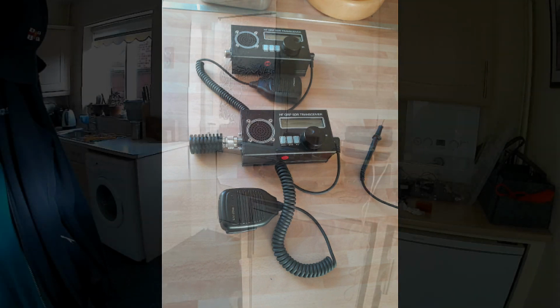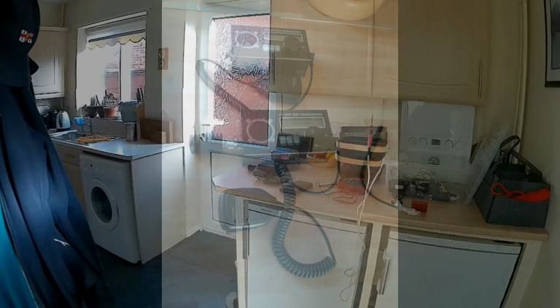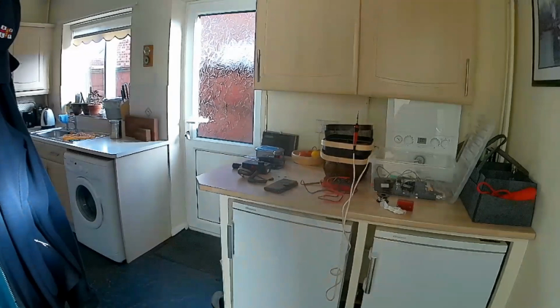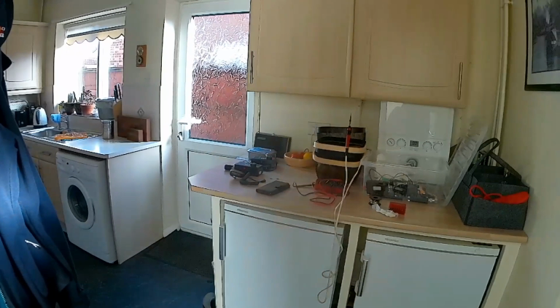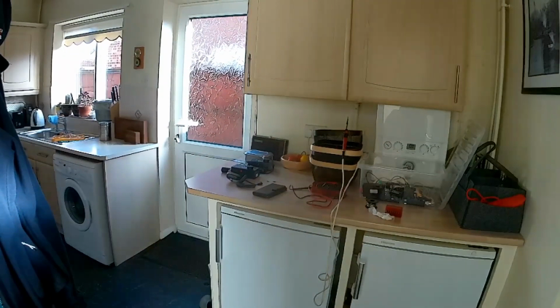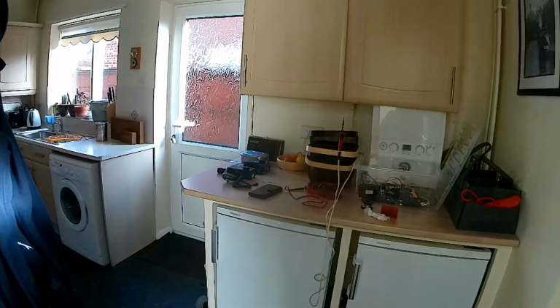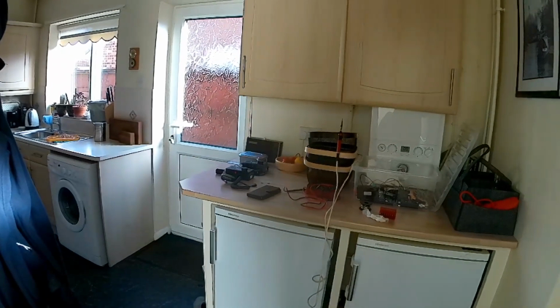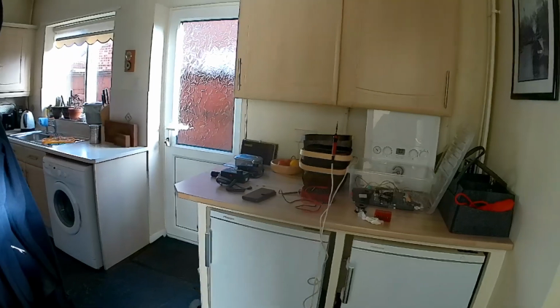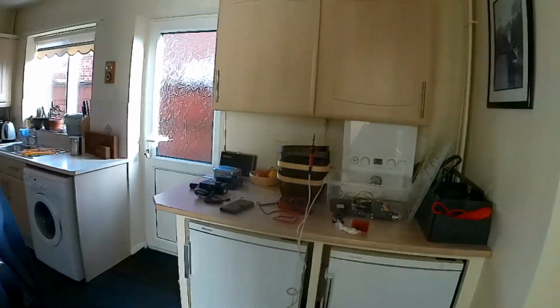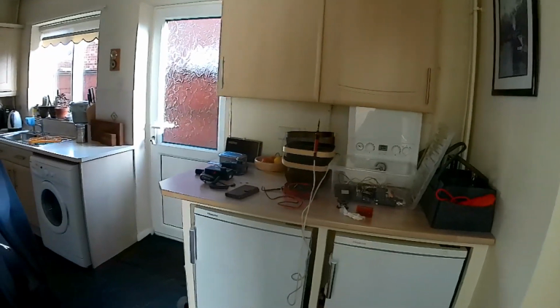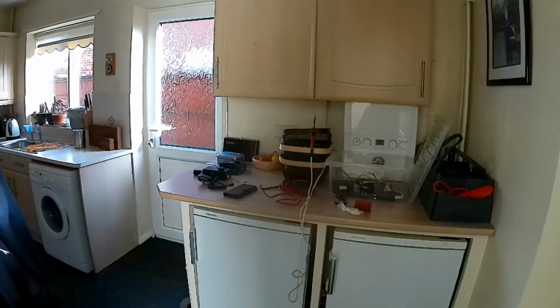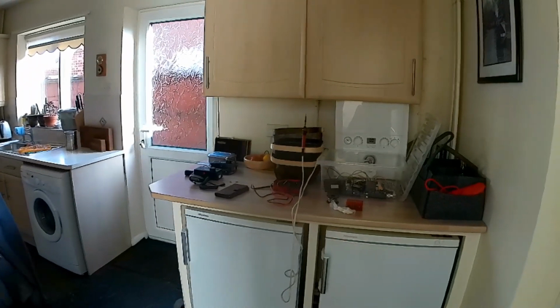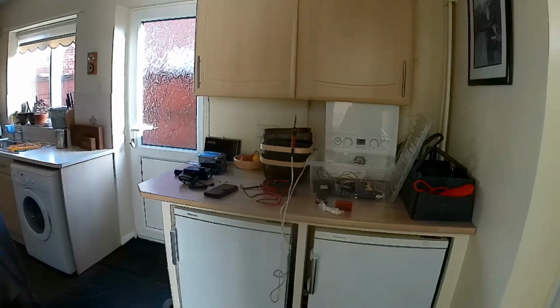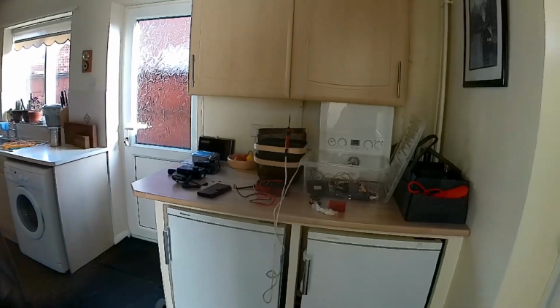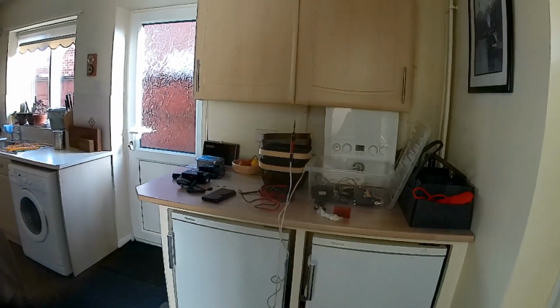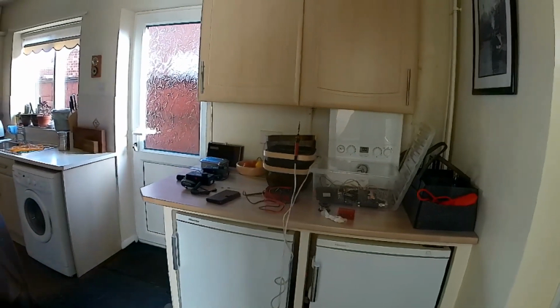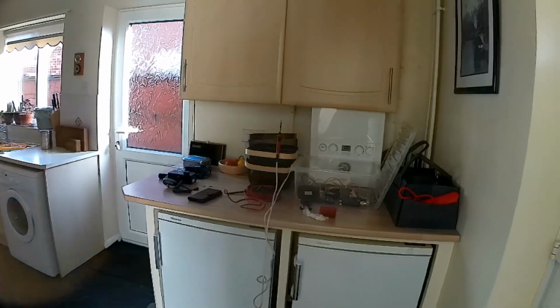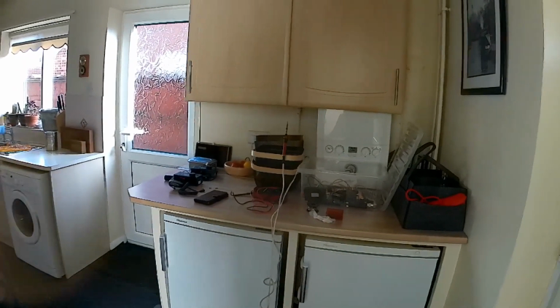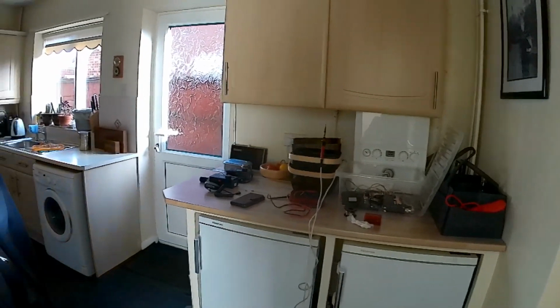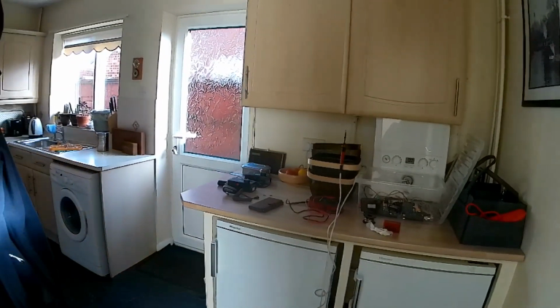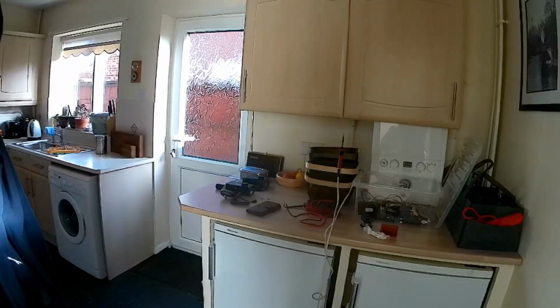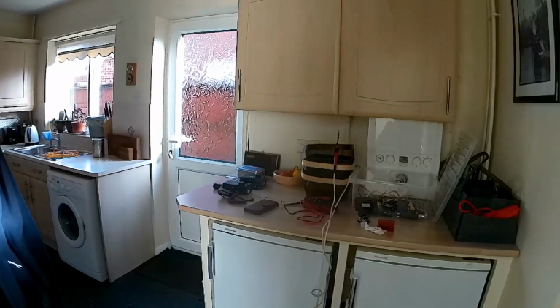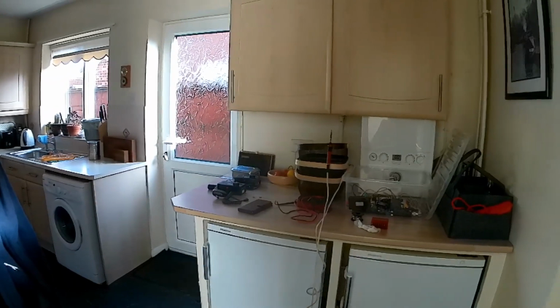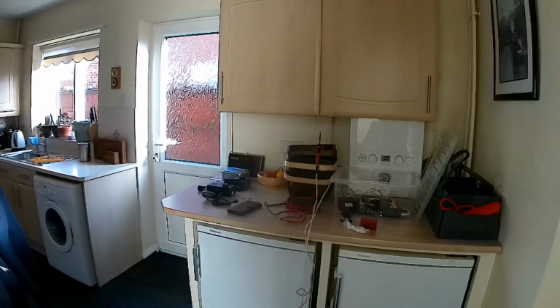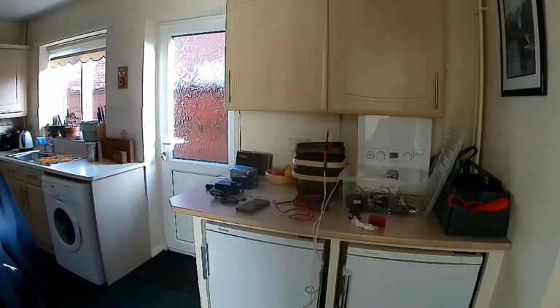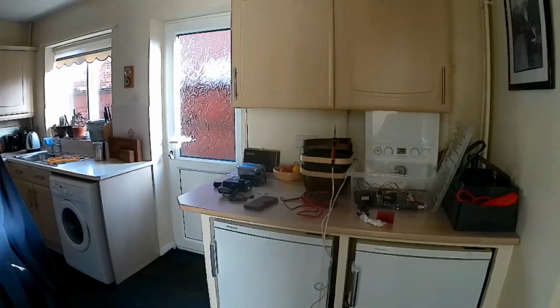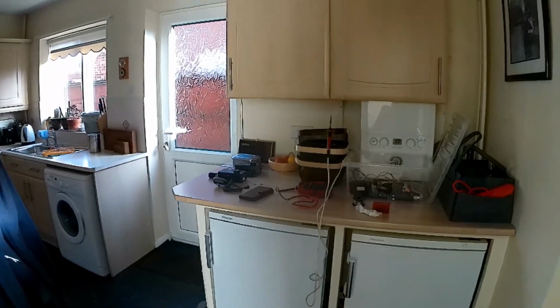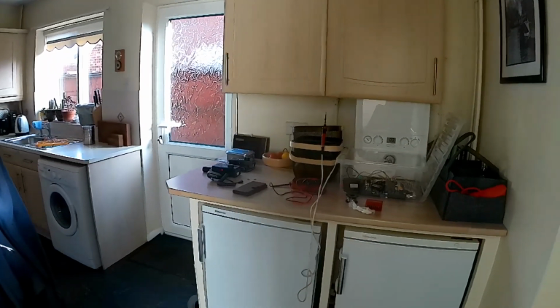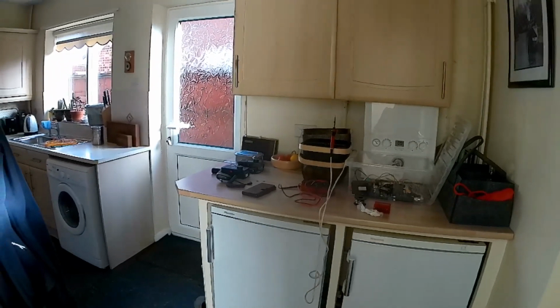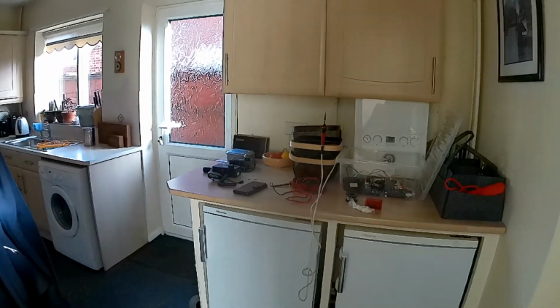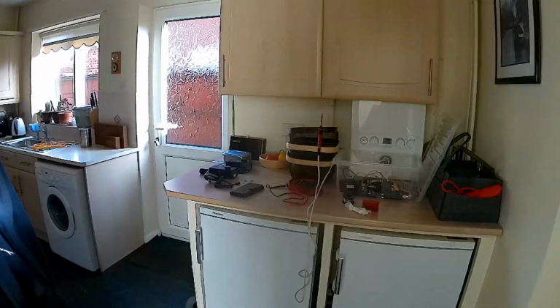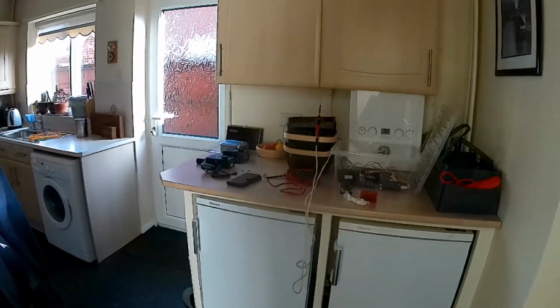Hi YouTubers, morning YouTubers. It's George. I'm not in the garage today — it's absolutely too windy to have the garage door open. Disgusting.